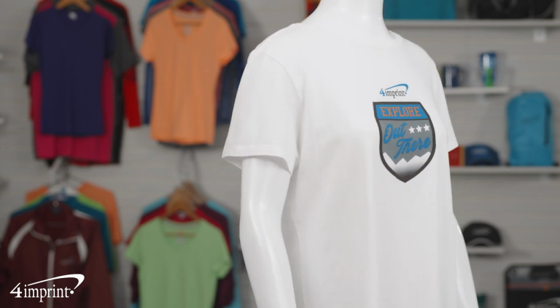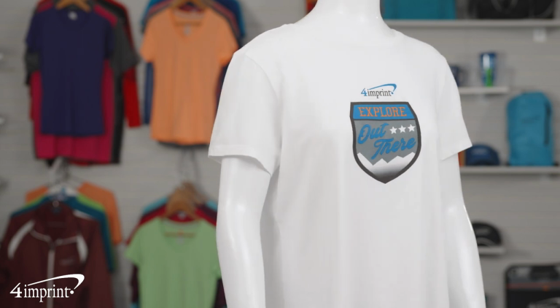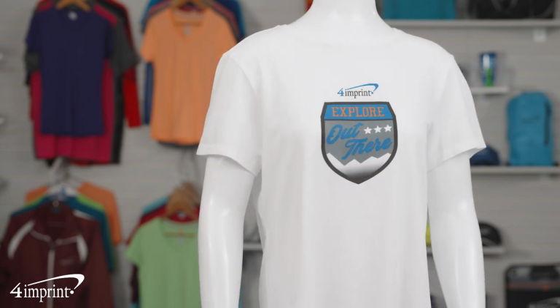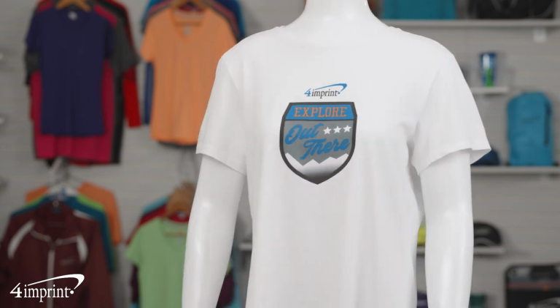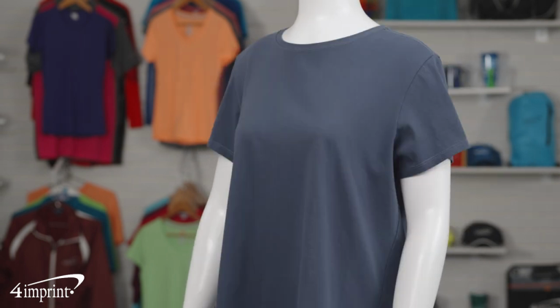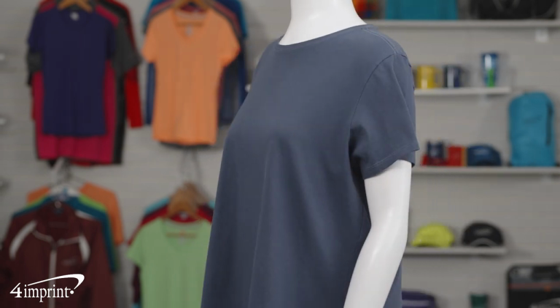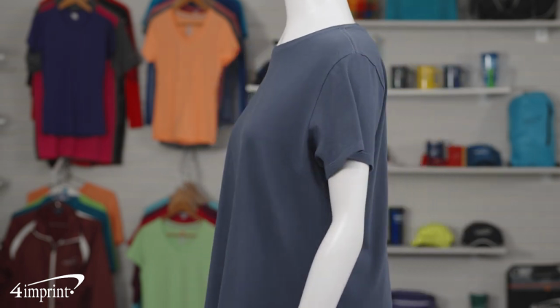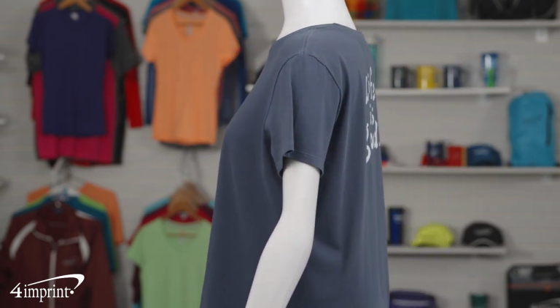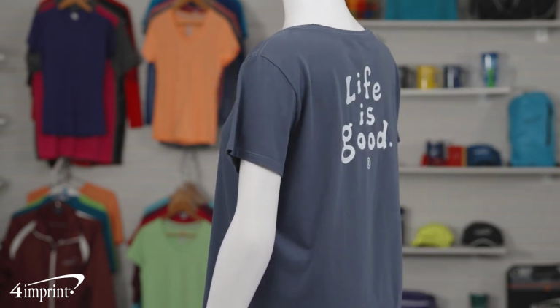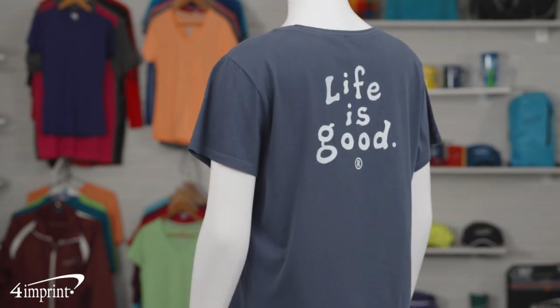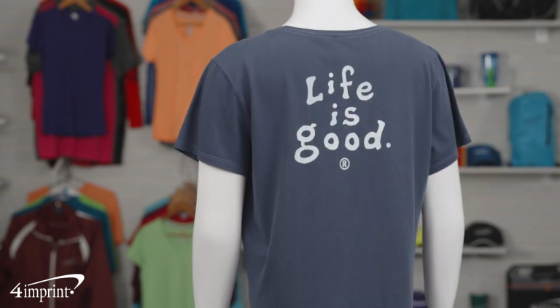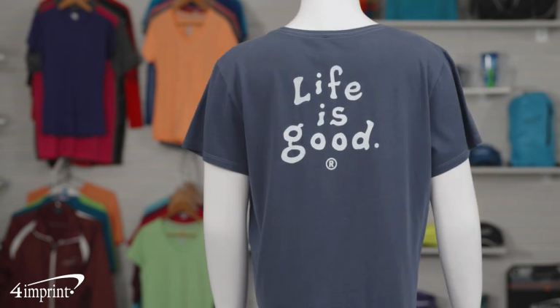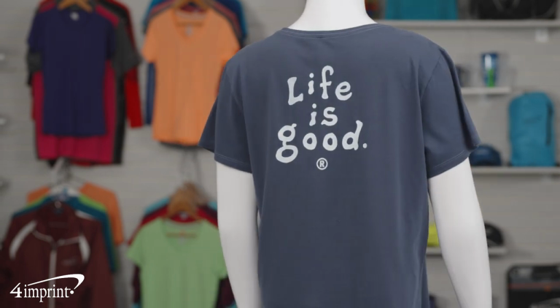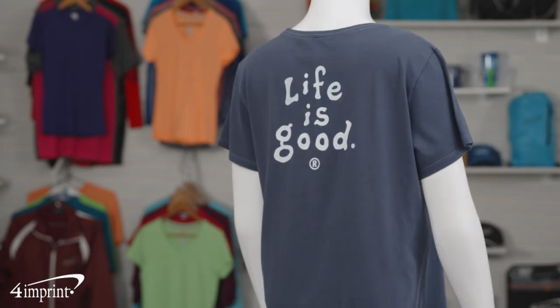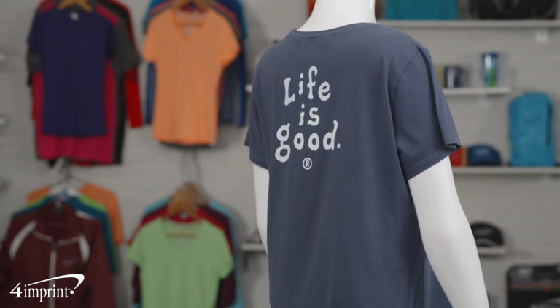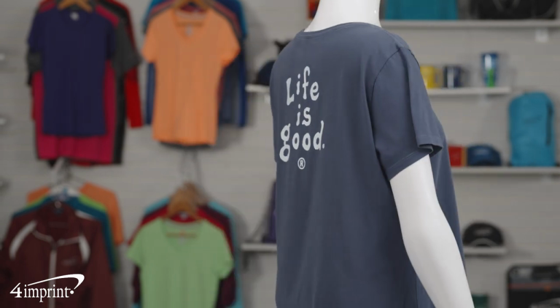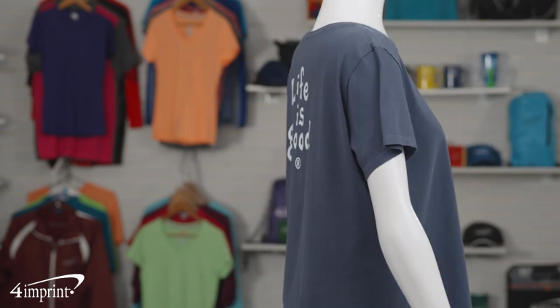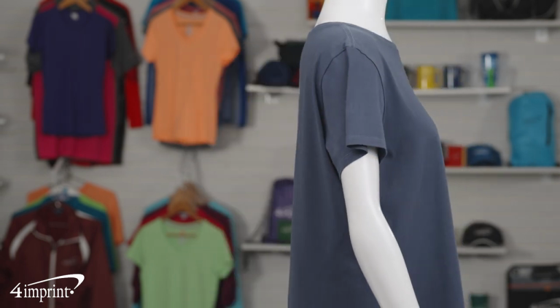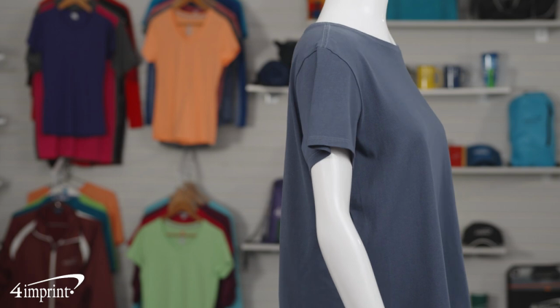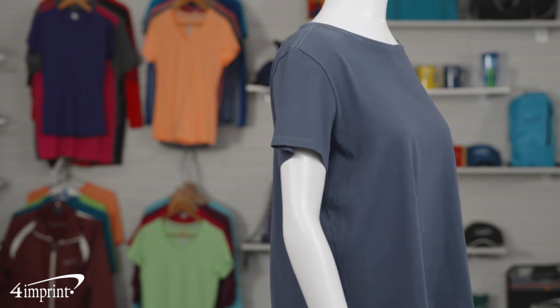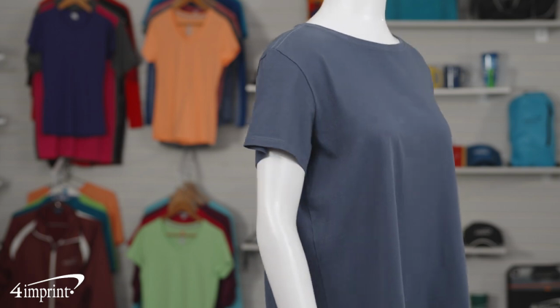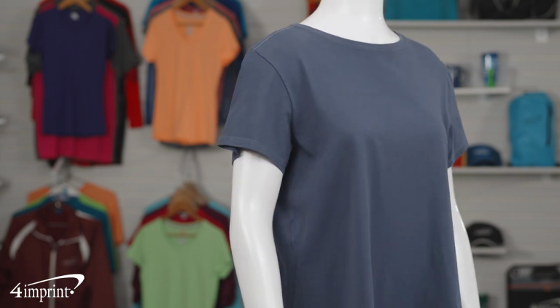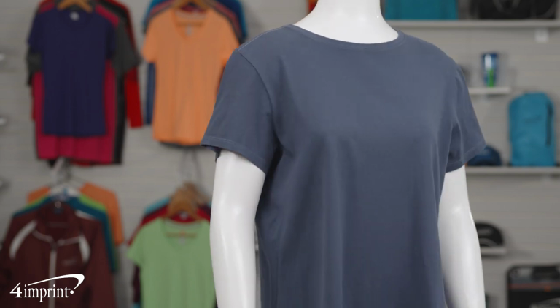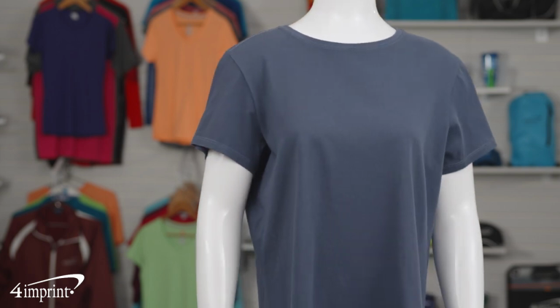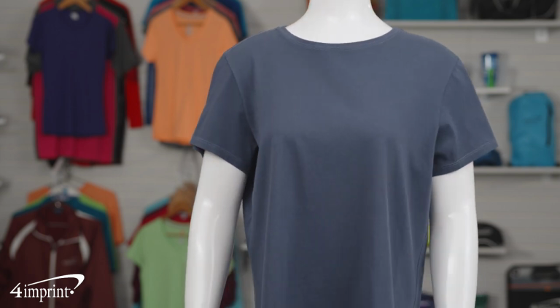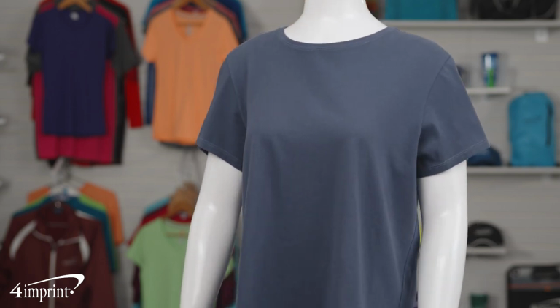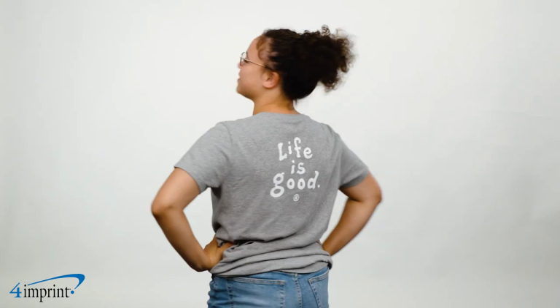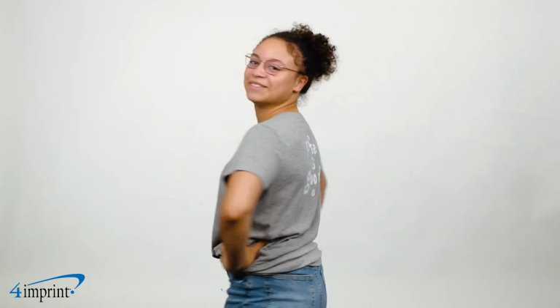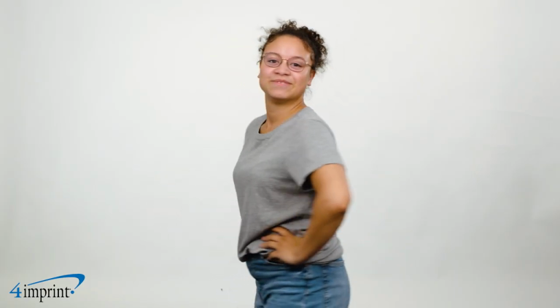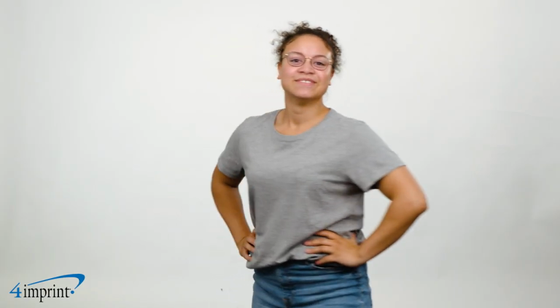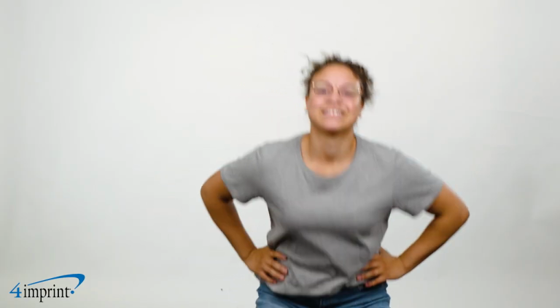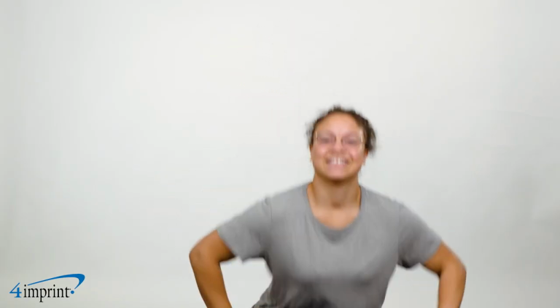They're available in several different colors and Life is Good graphic options. They're available in men's and ladies' varieties, as well as long or short-sleeved.